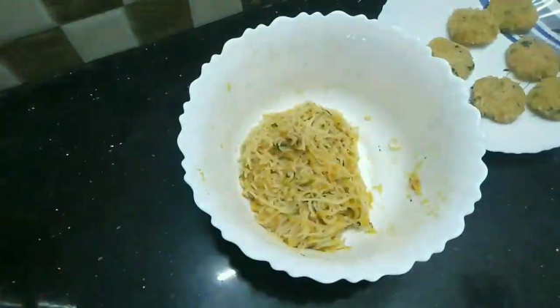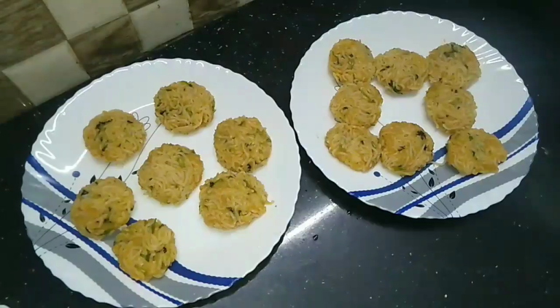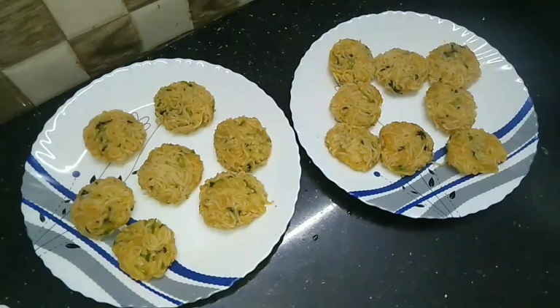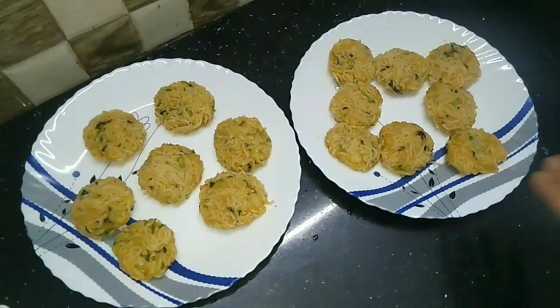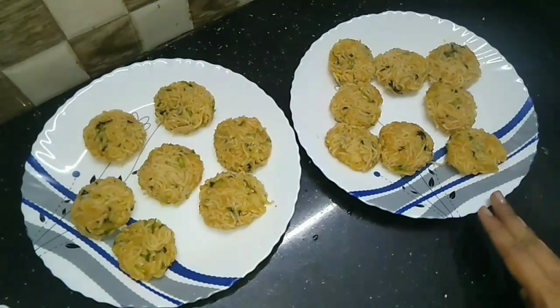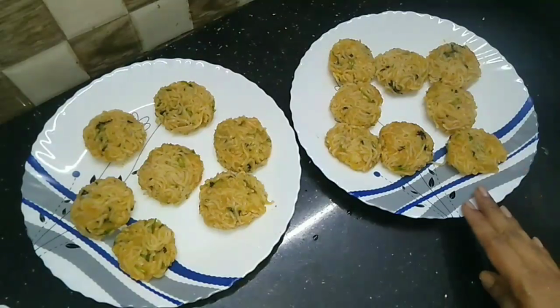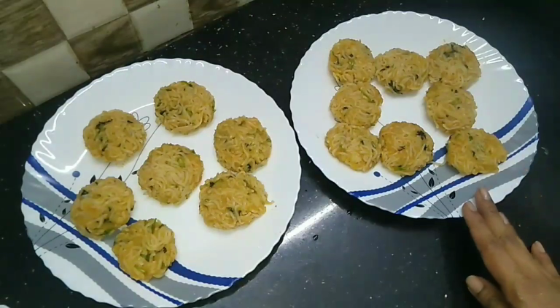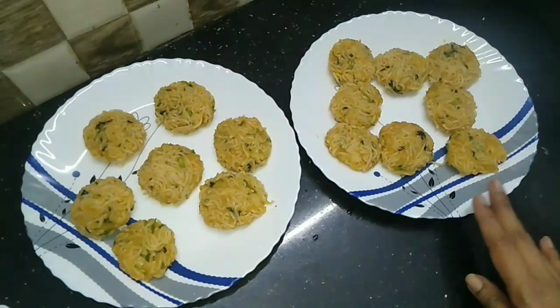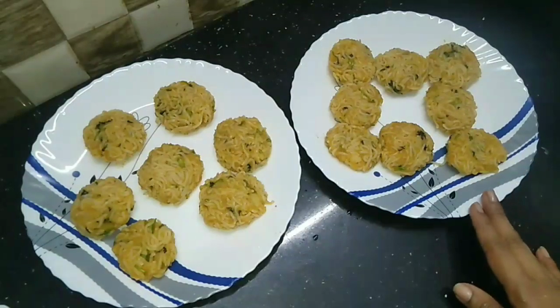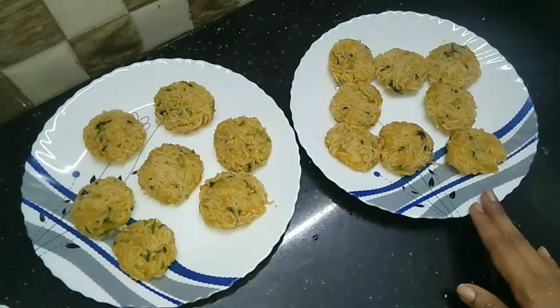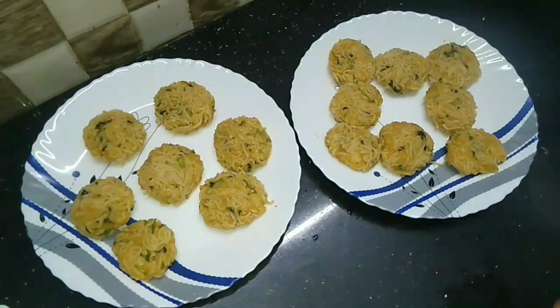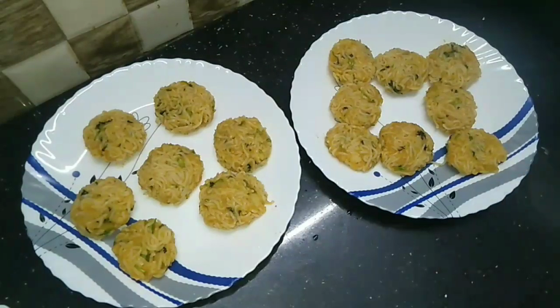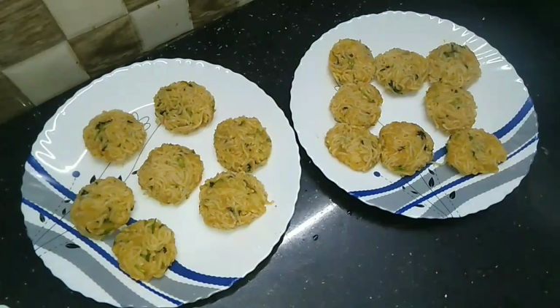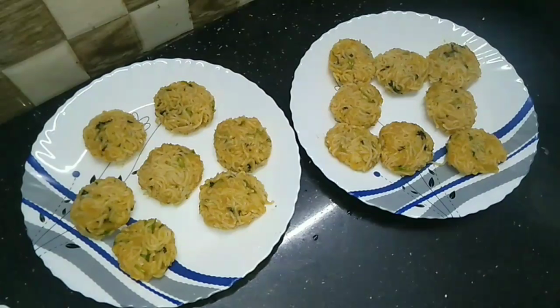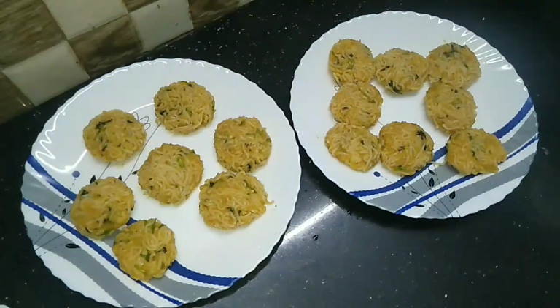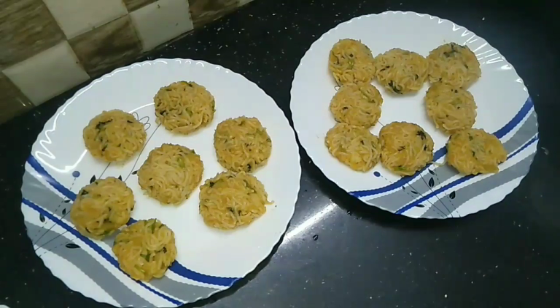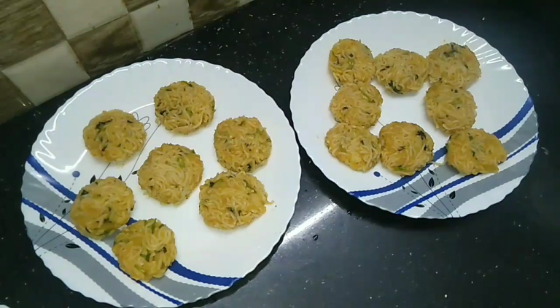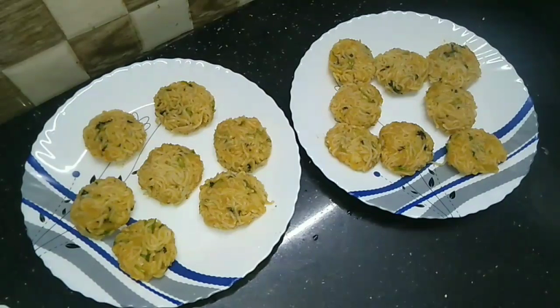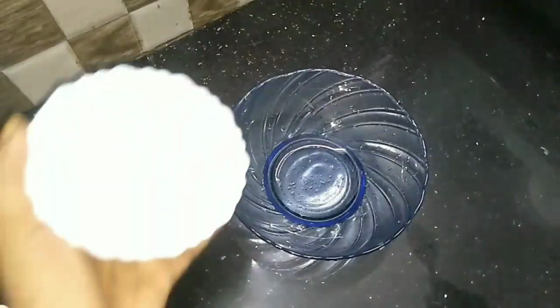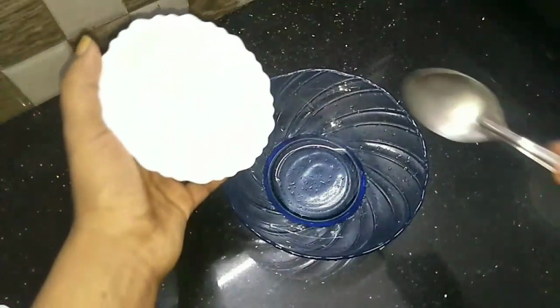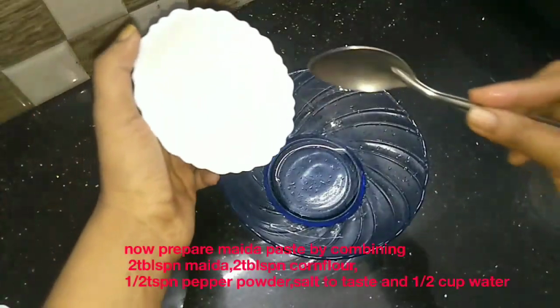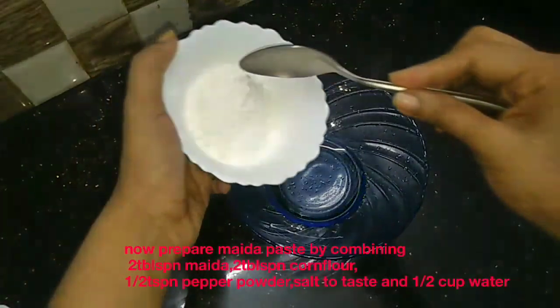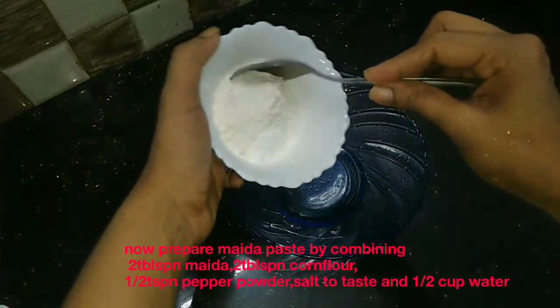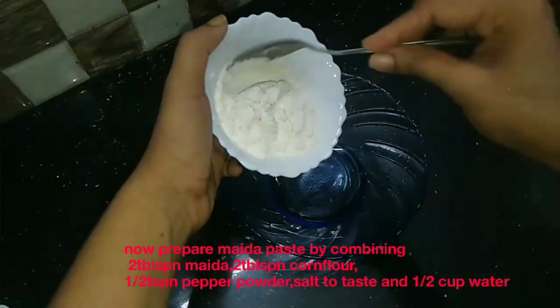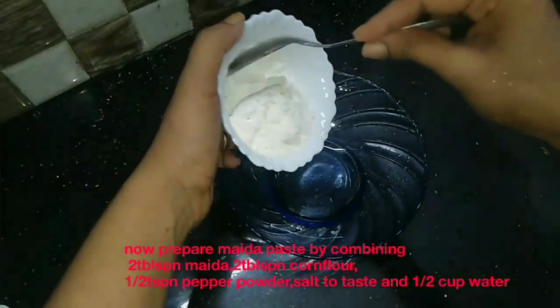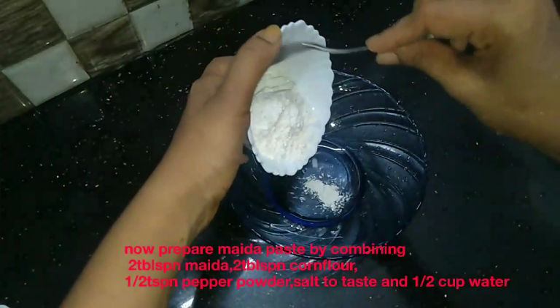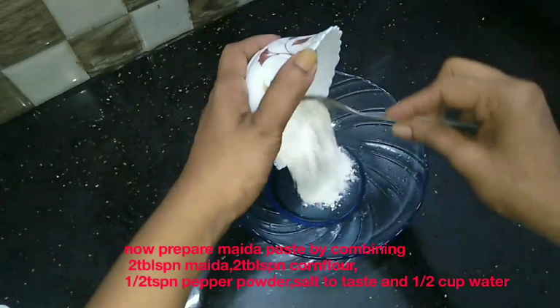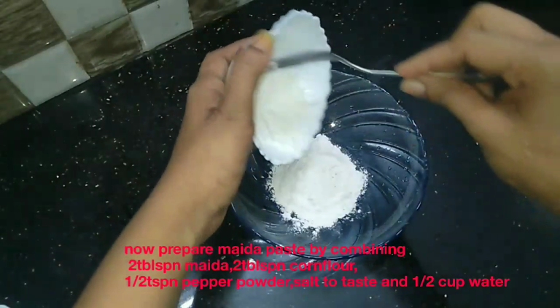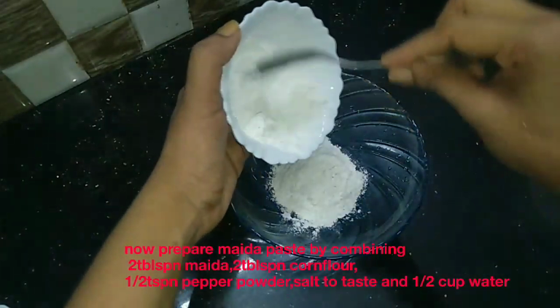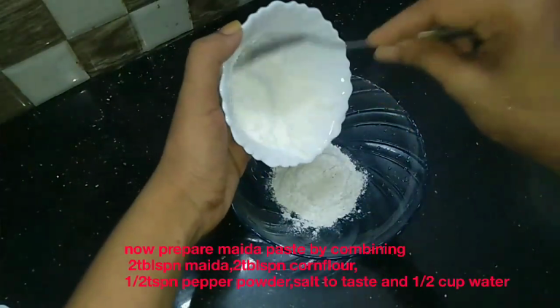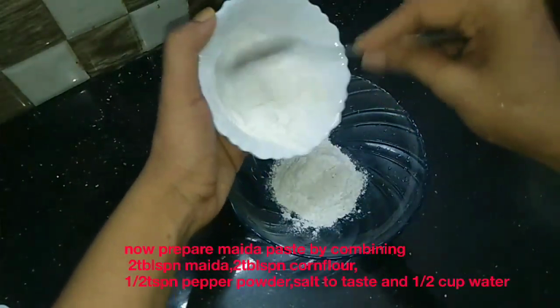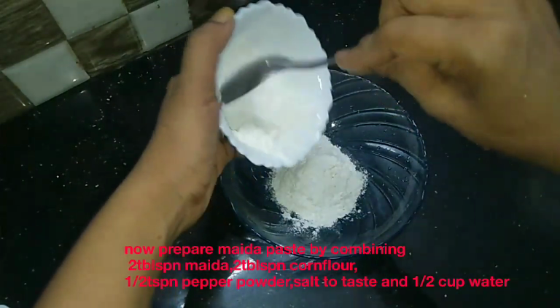We will cut with this shape. Now, how are we going to make this batter ready? I will add 2 tbsp of cornflour and 2 tbsp of maida.